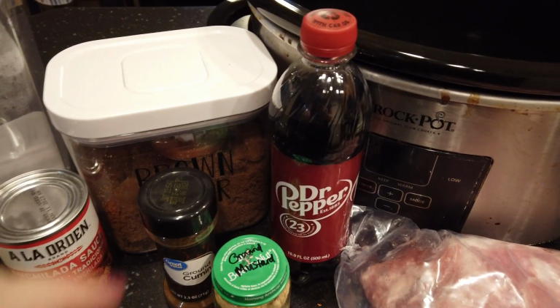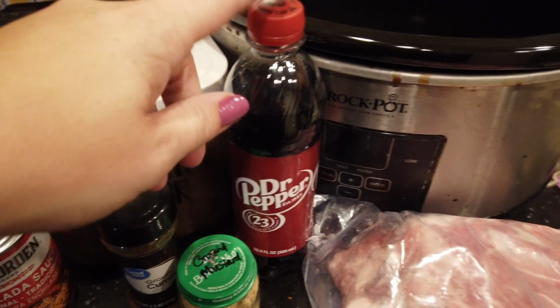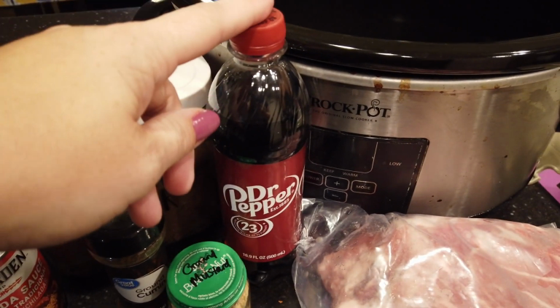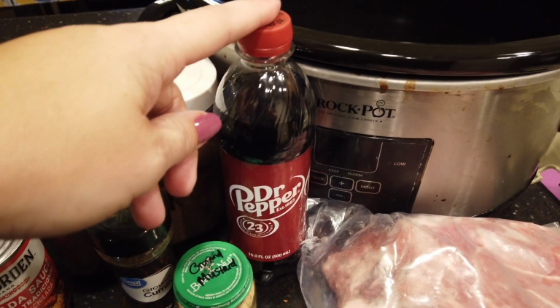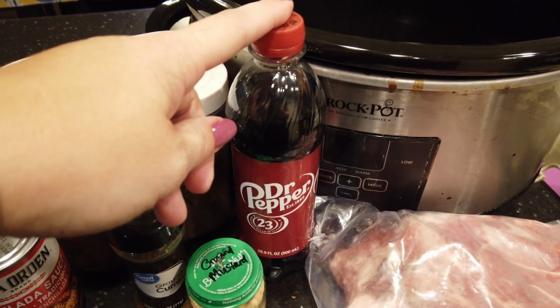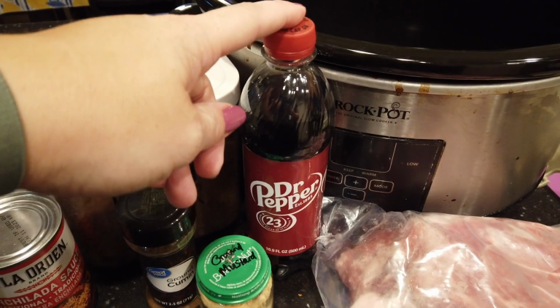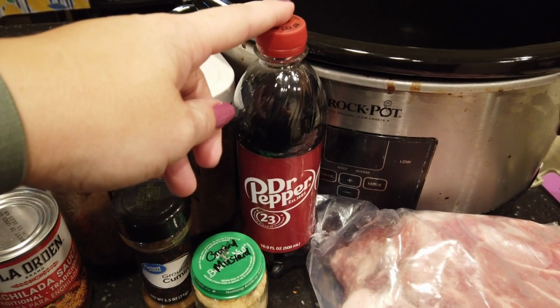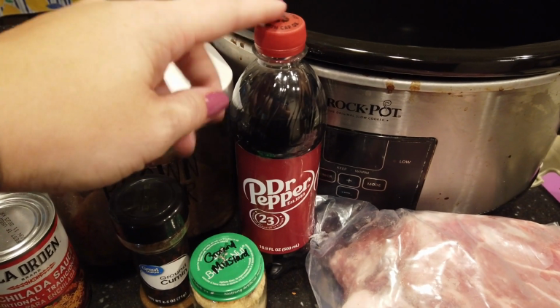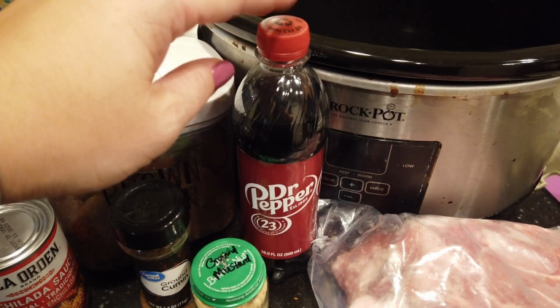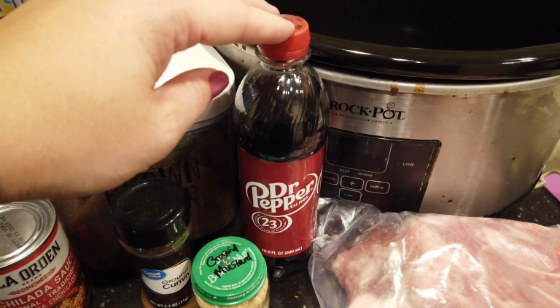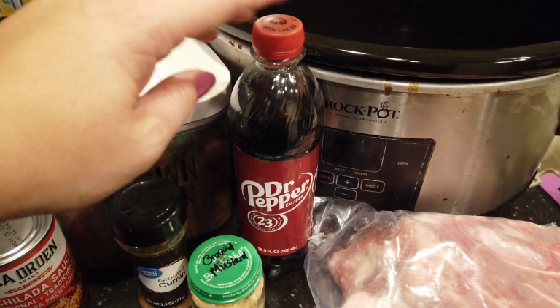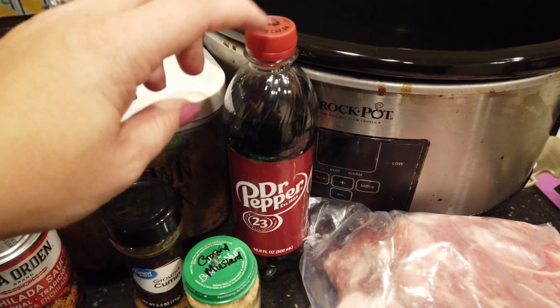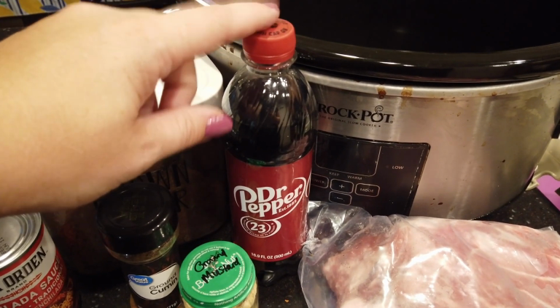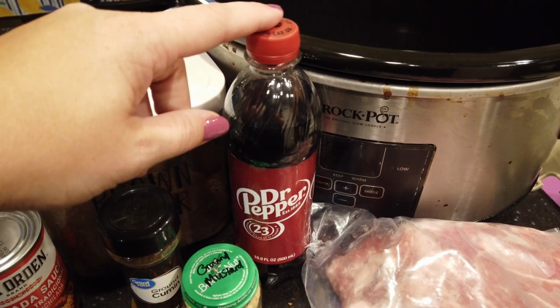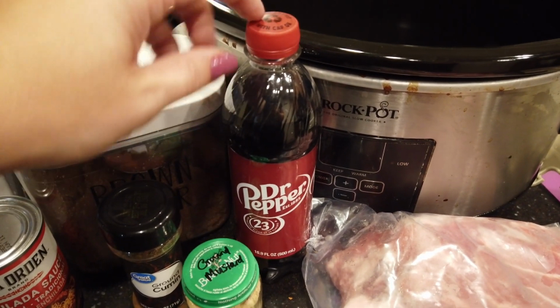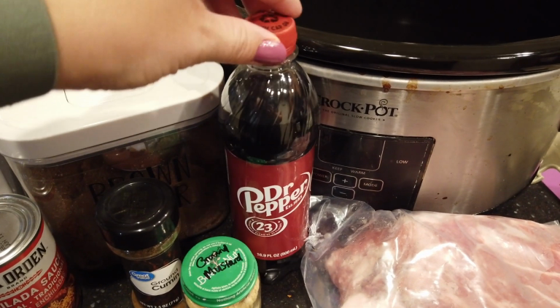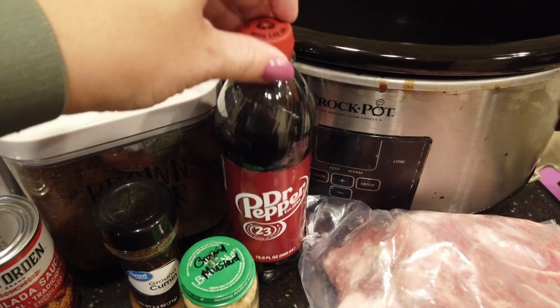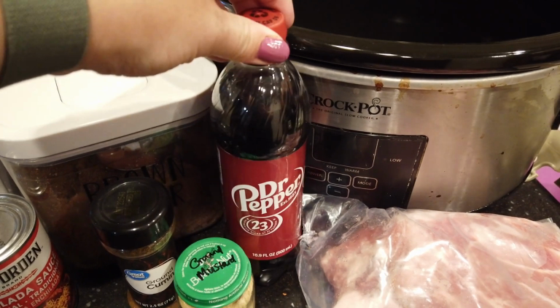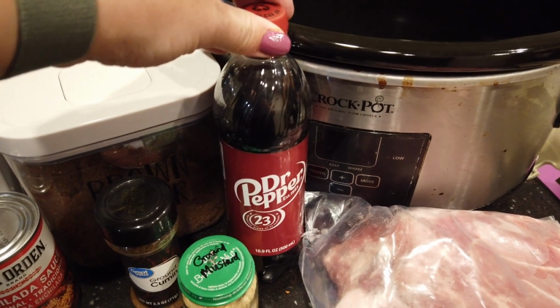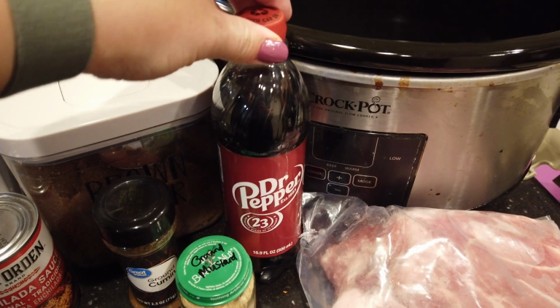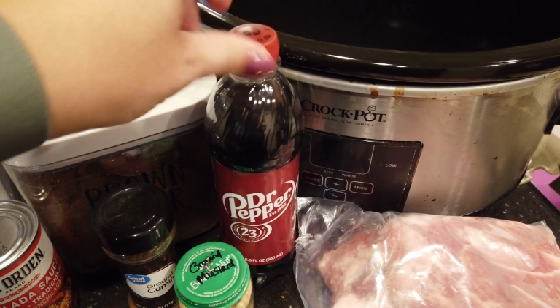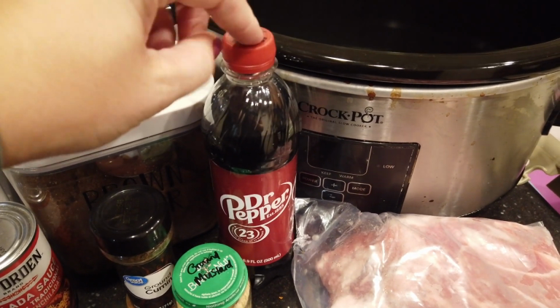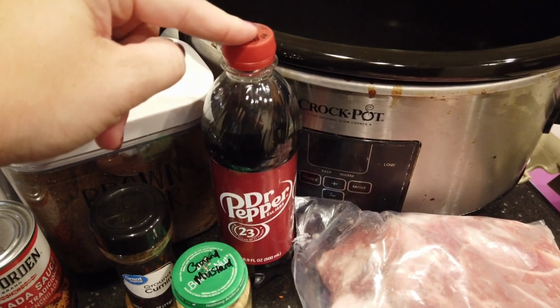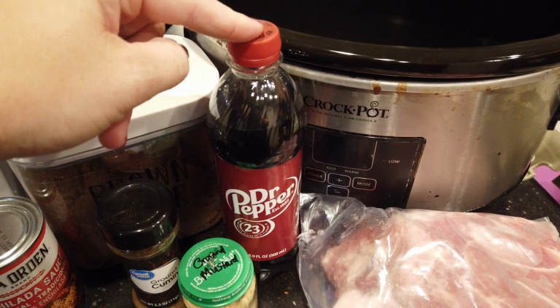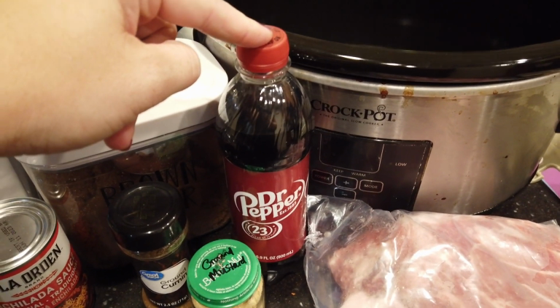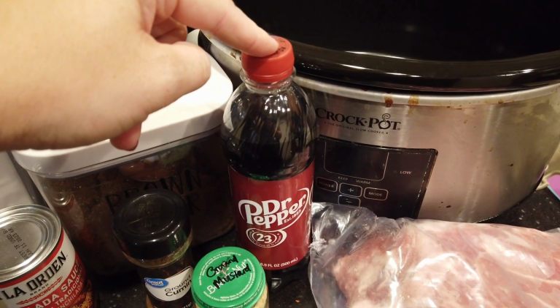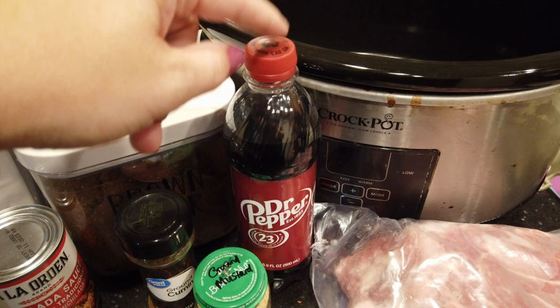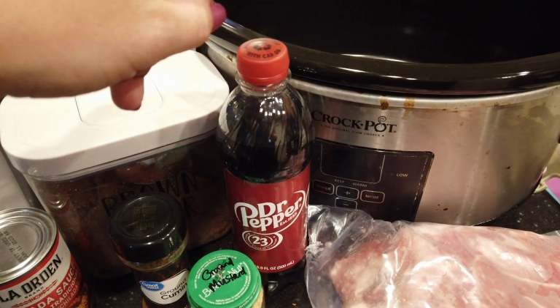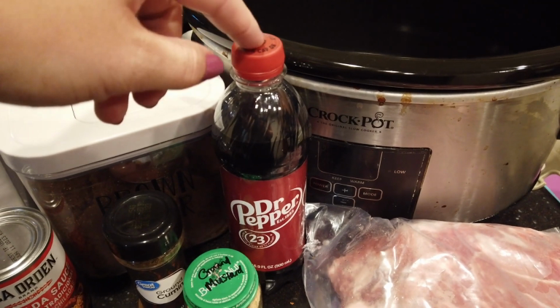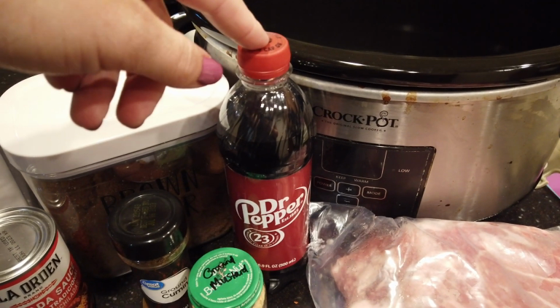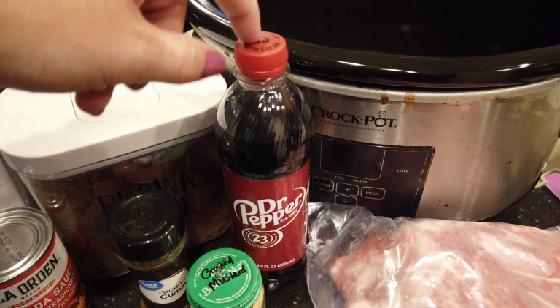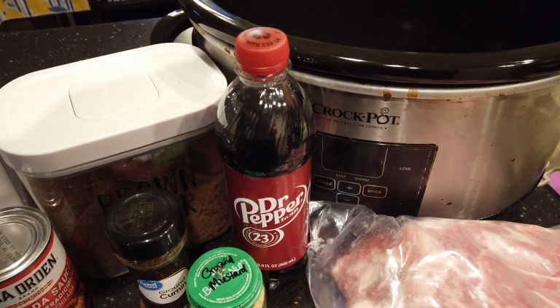You need Dr. Pepper — the recipe says 21 ounces, but I think that's just a mistype; I think 12 ounces is usually plenty. This just happens to be the size I have, so I probably won't use all of it. You can also use root beer or Coke if you'd like; I just like Dr. Pepper.